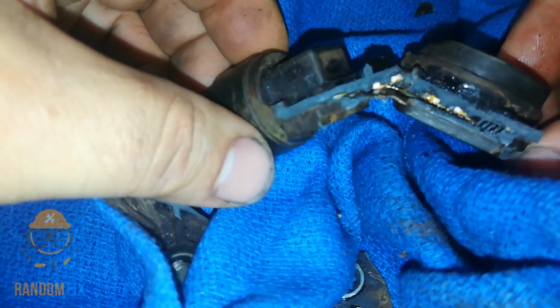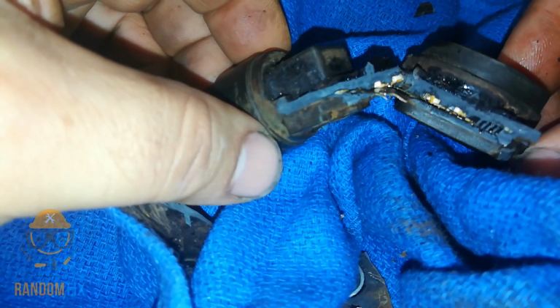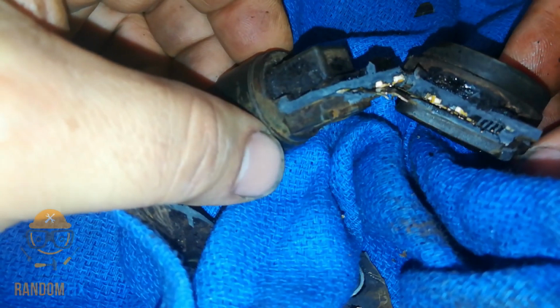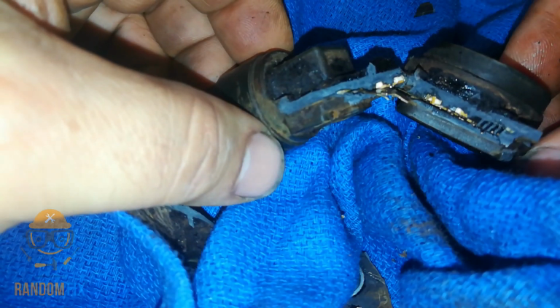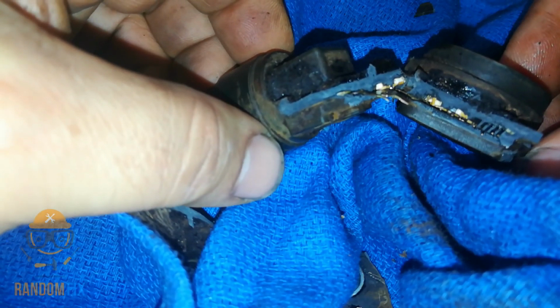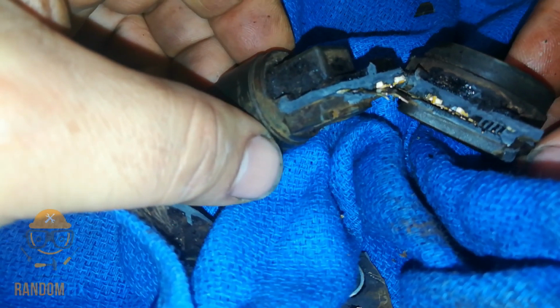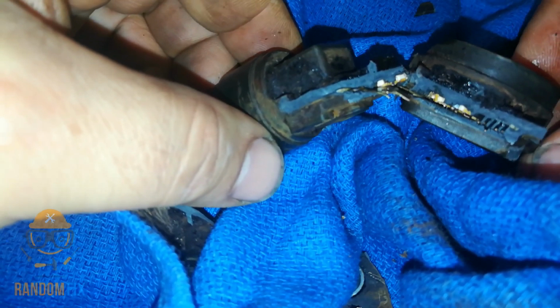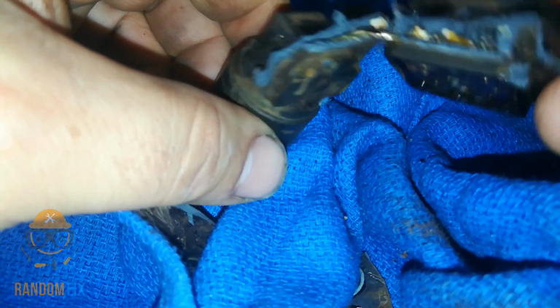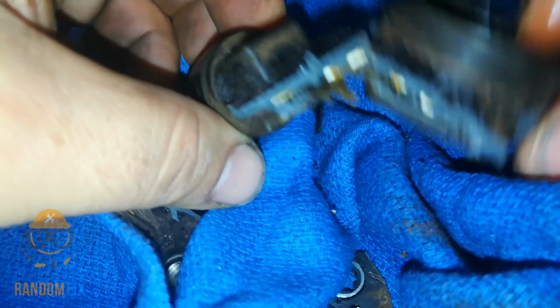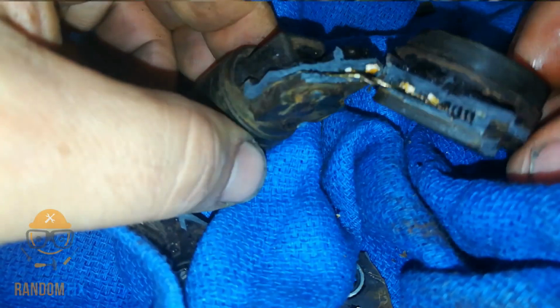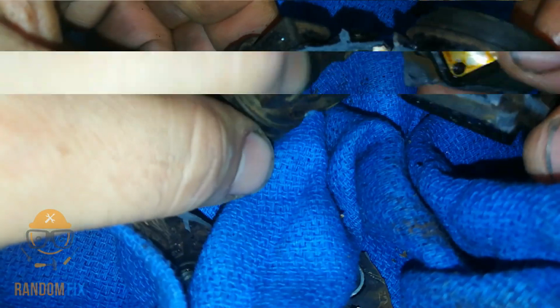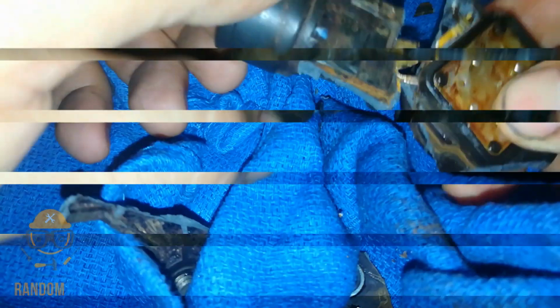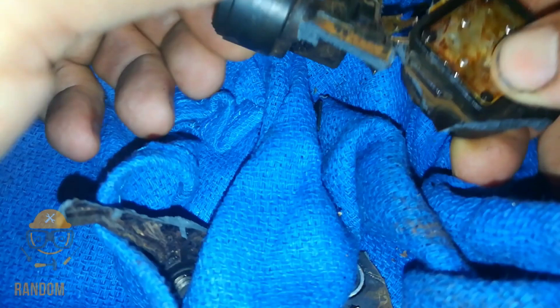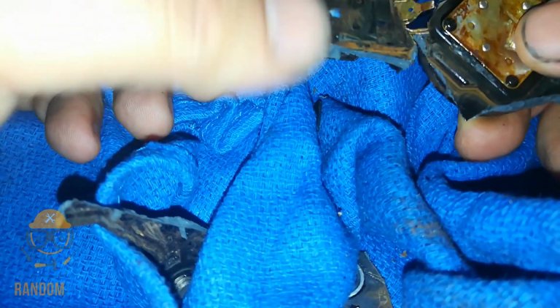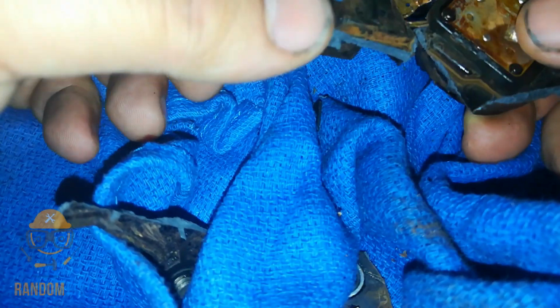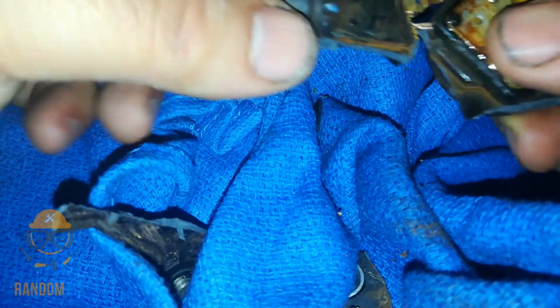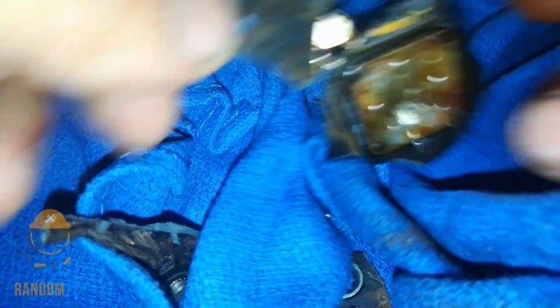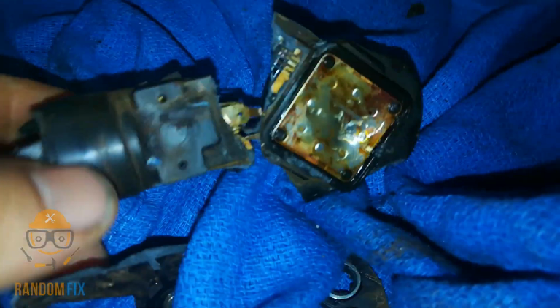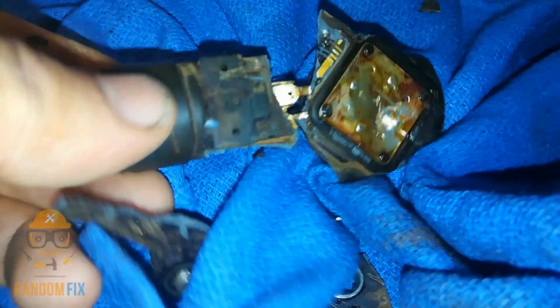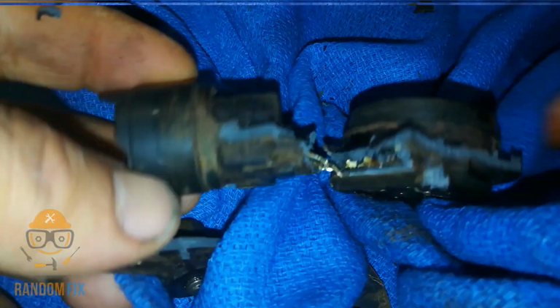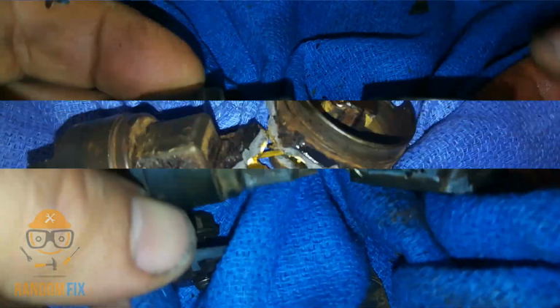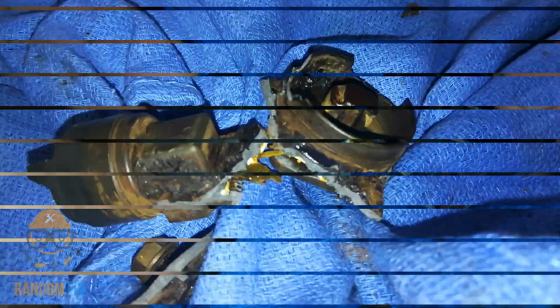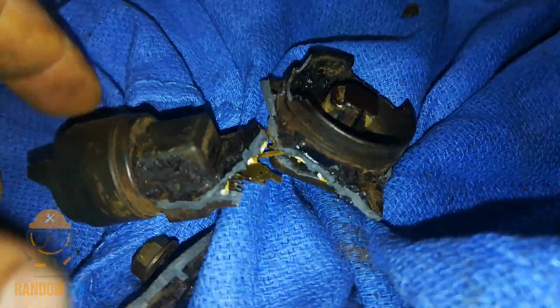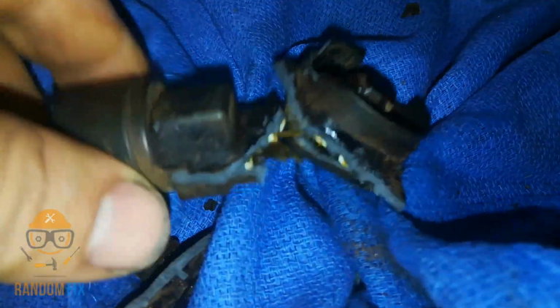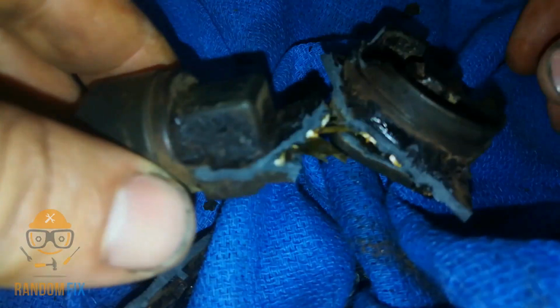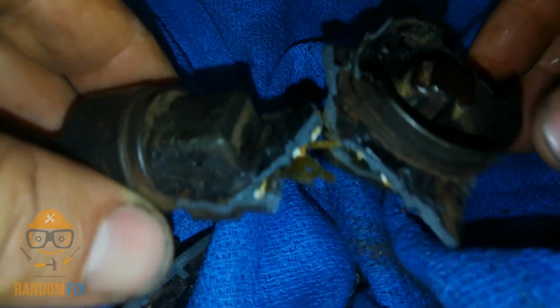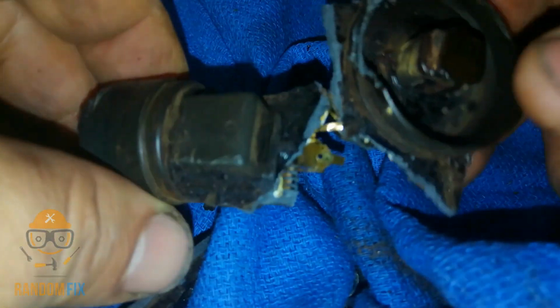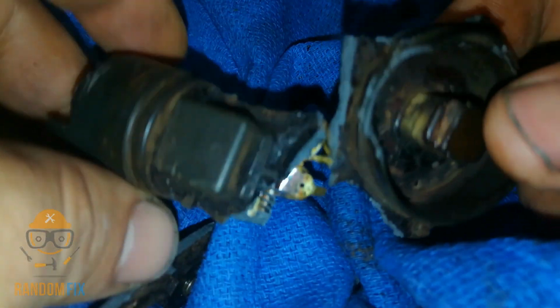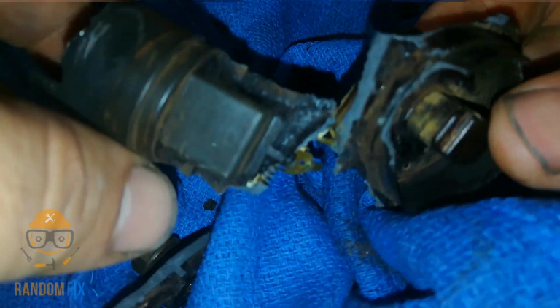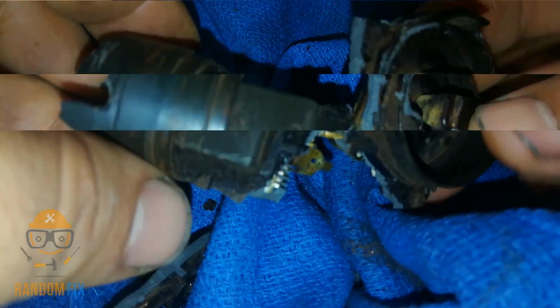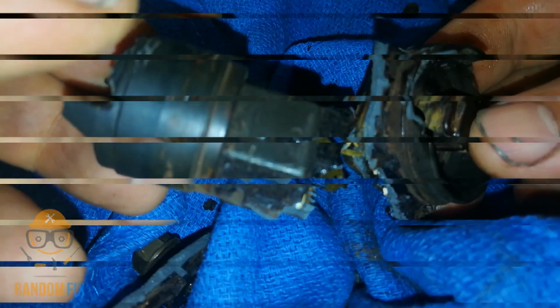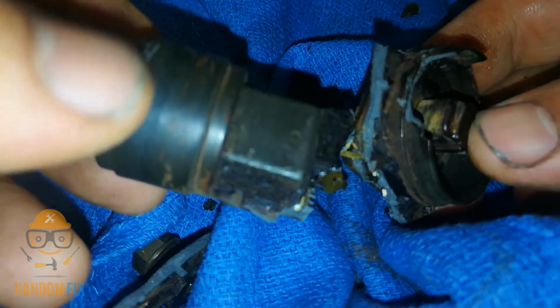So if you didn't know what the eccentric shaft sensor was and what it actually looks like on the inside — here it is. I don't think there's anything you can do to prevent this from breaking down.